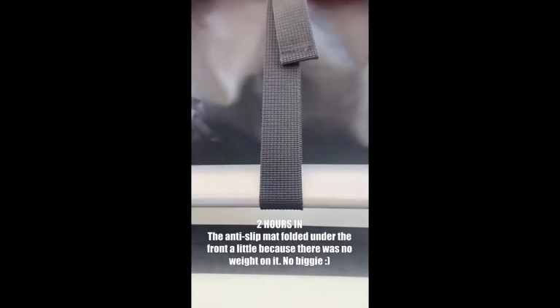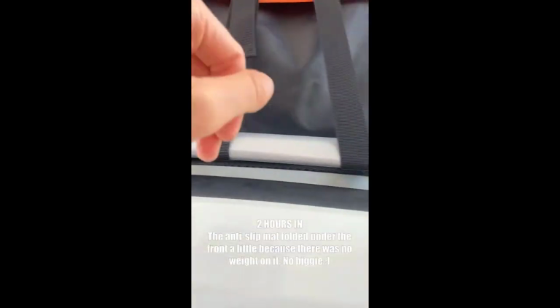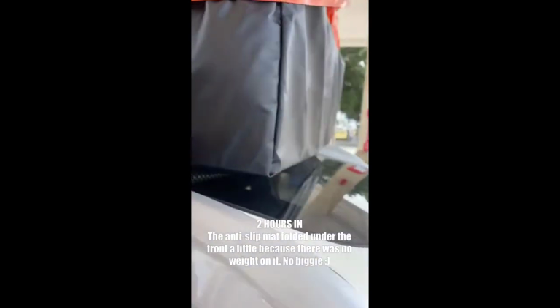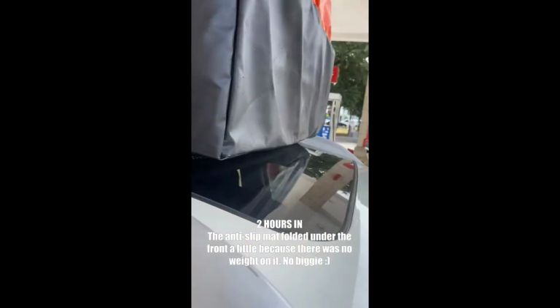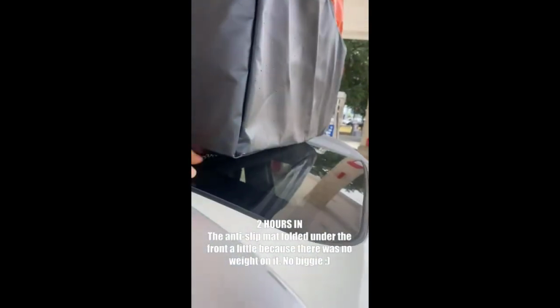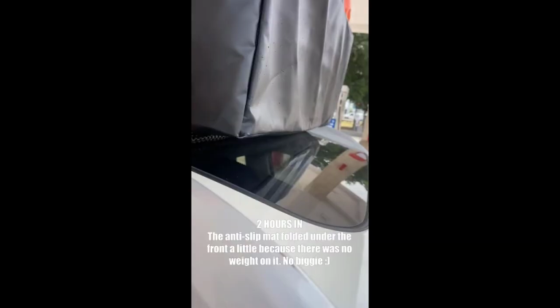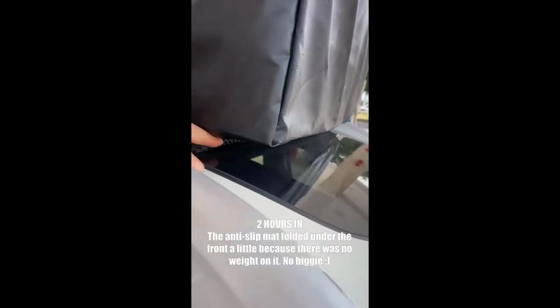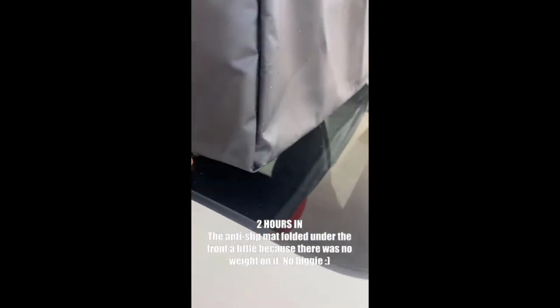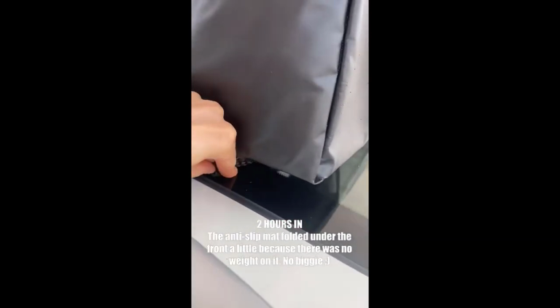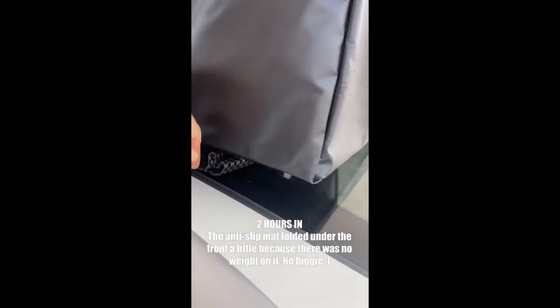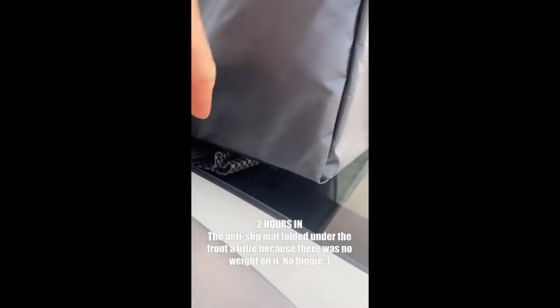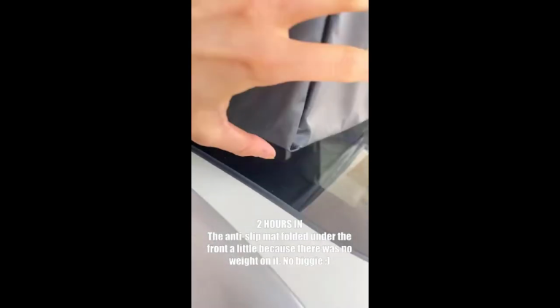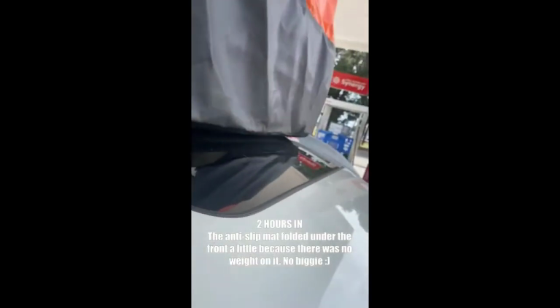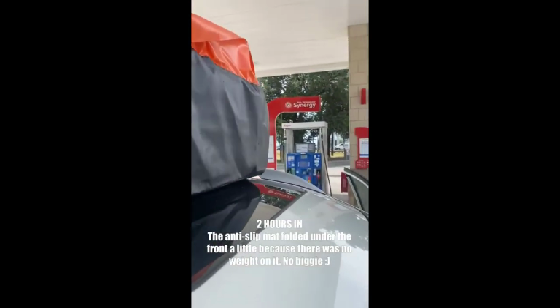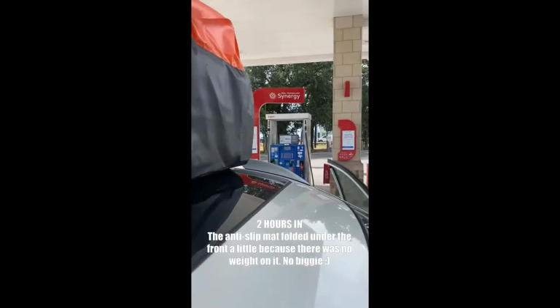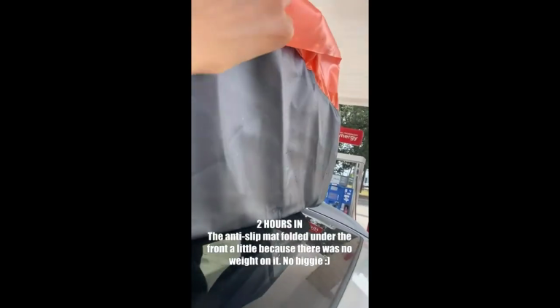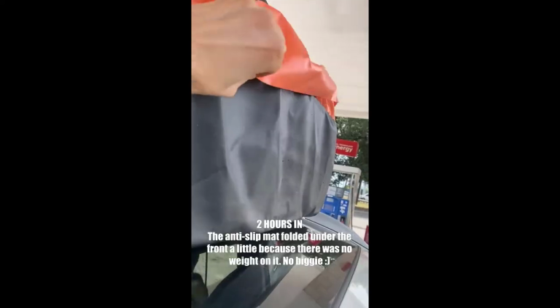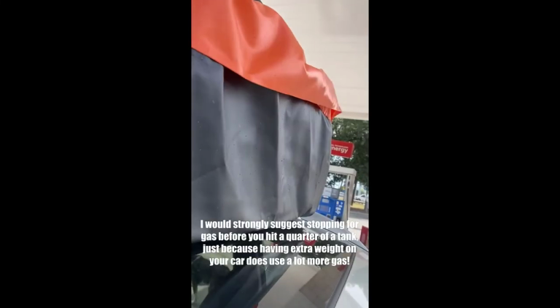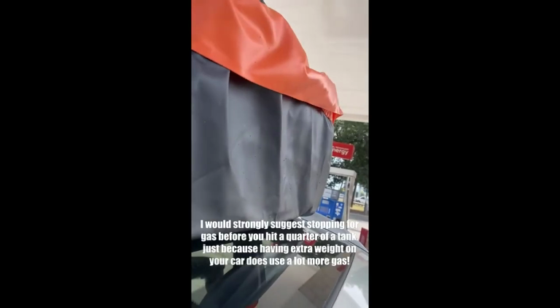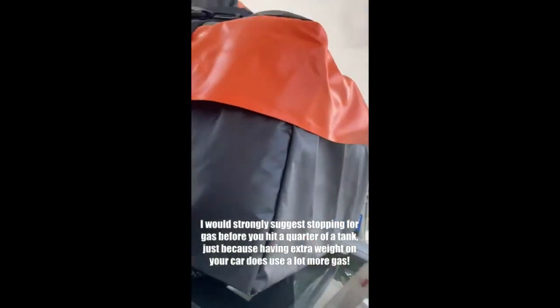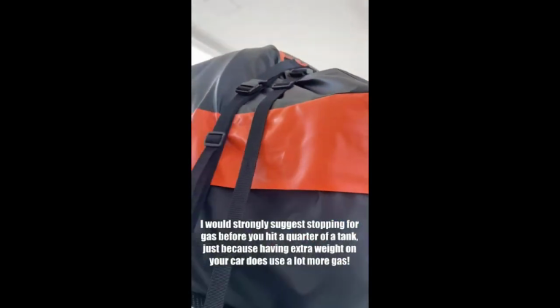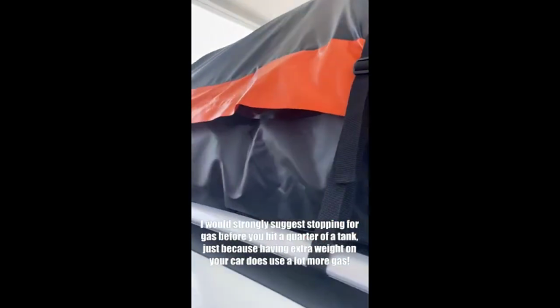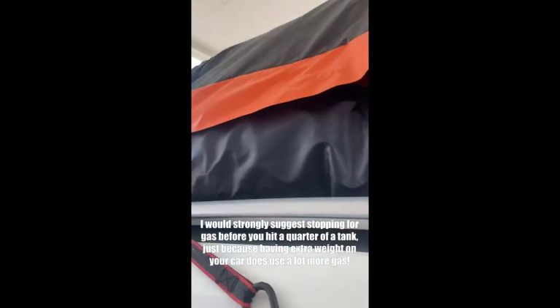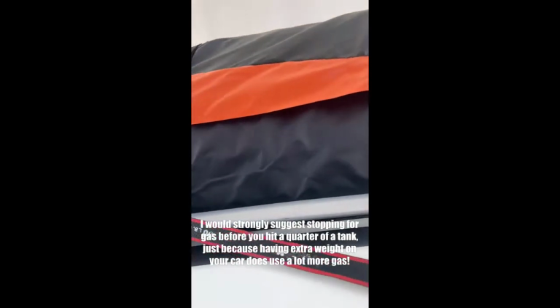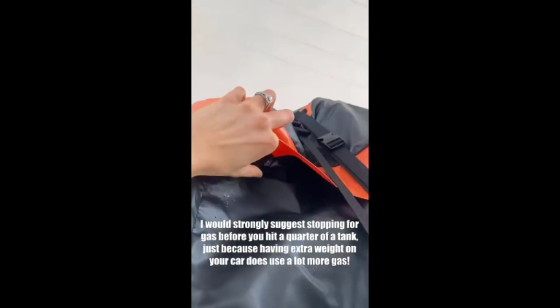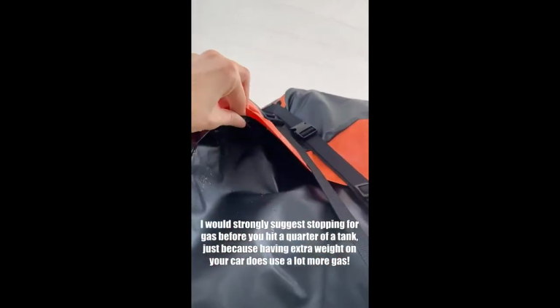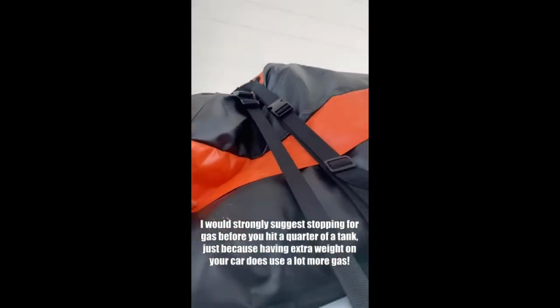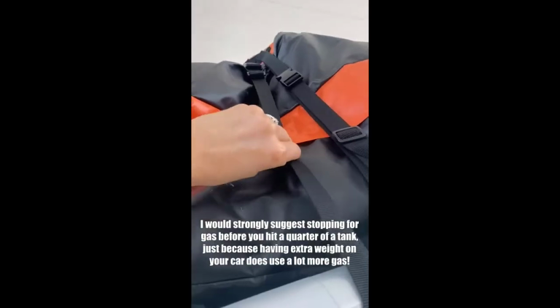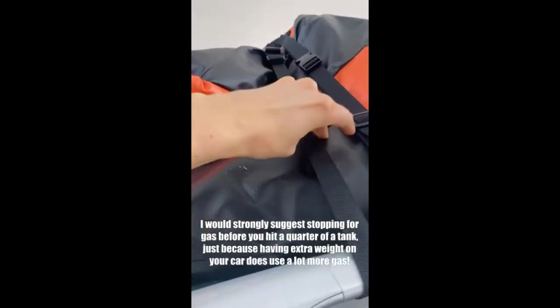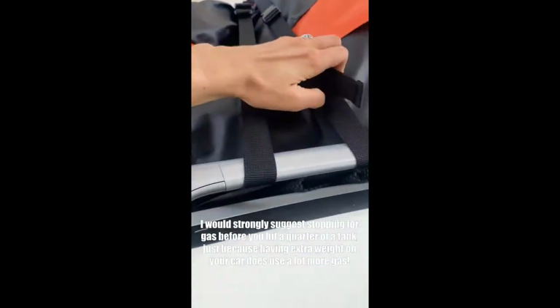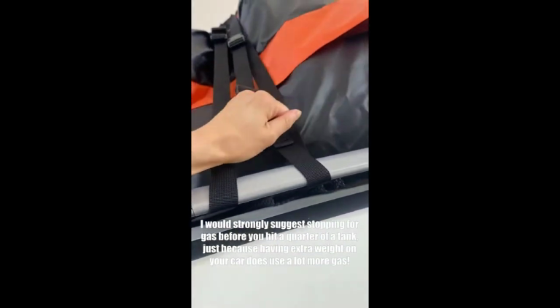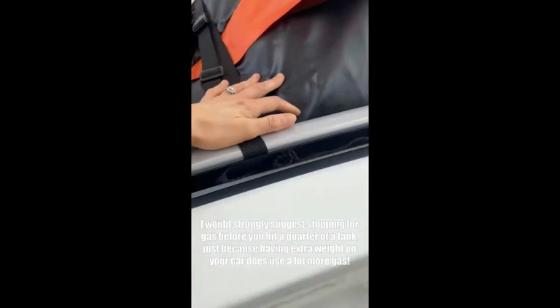We're two hours into the trip and everything seems great. The only thing is this kind of flew underneath during the ride, but that's about it. There are lots of little dead bugs, but everything else seems great — looks good, feels good.